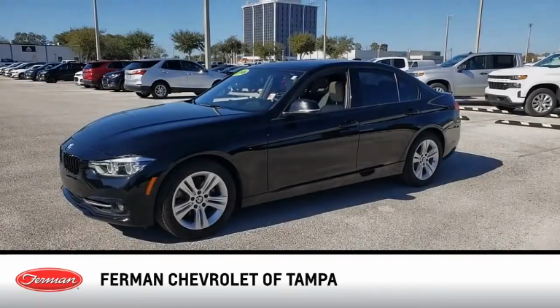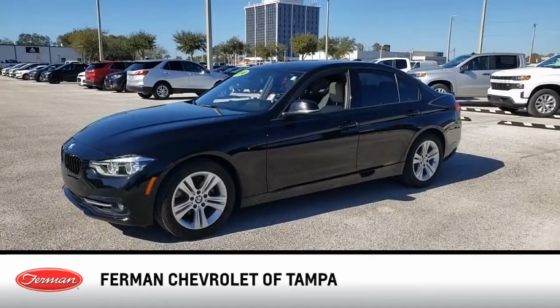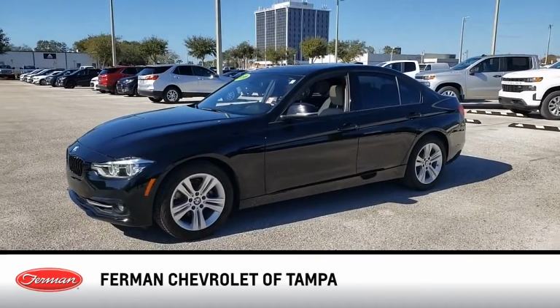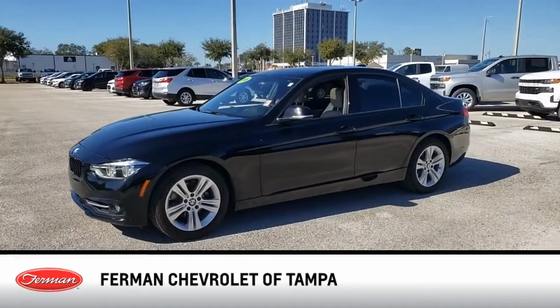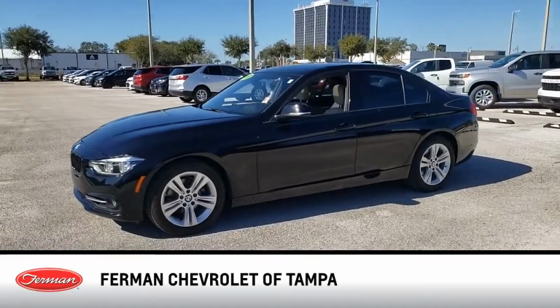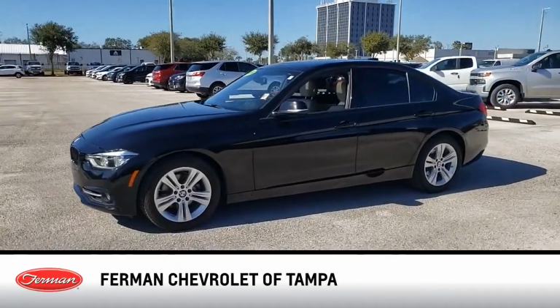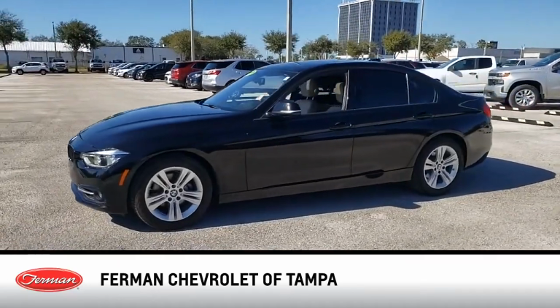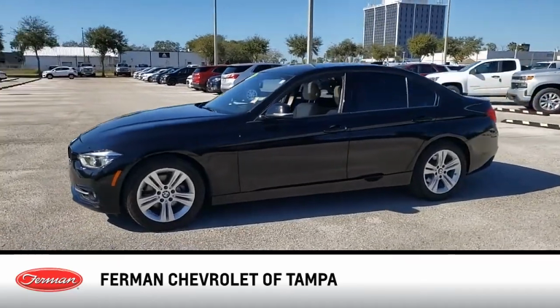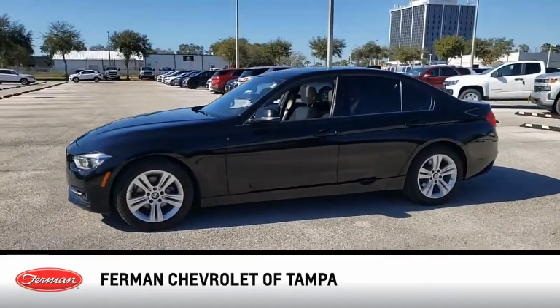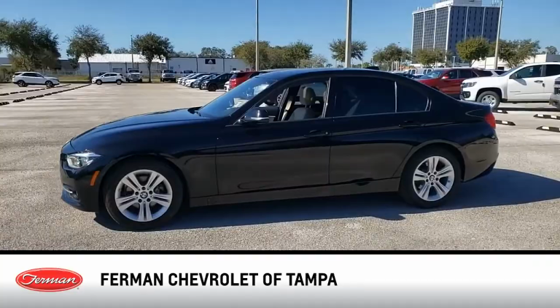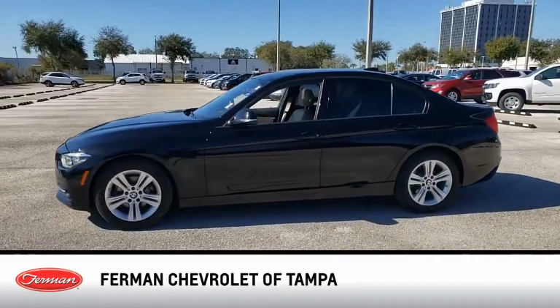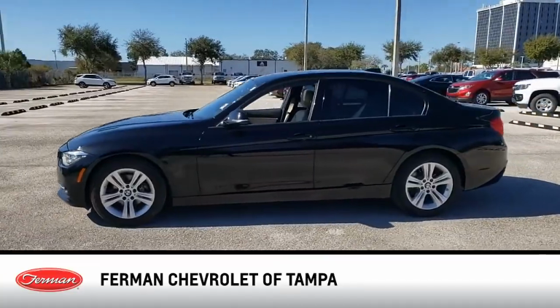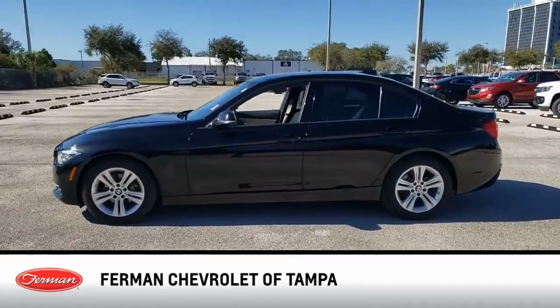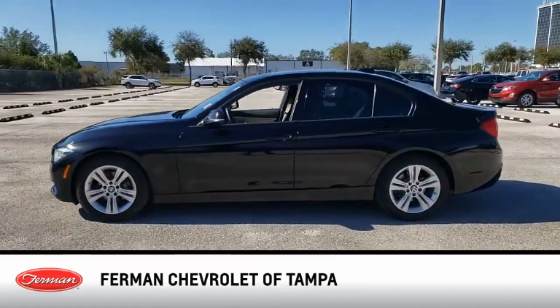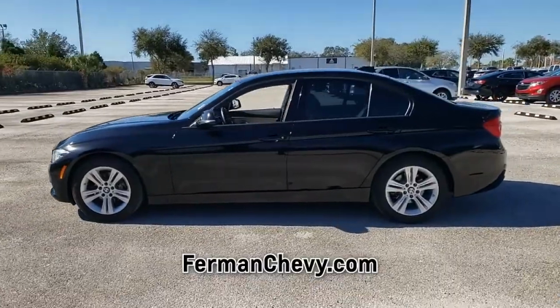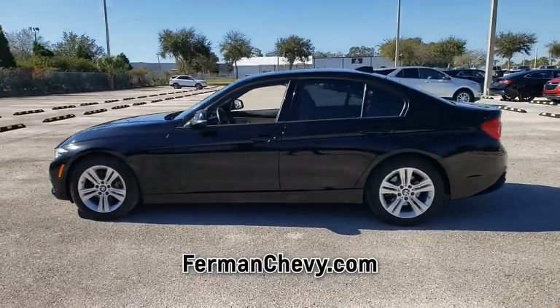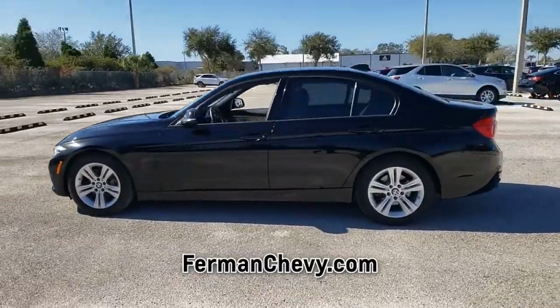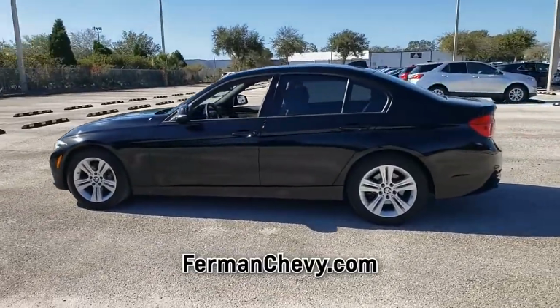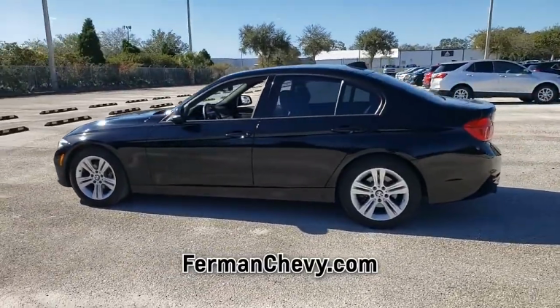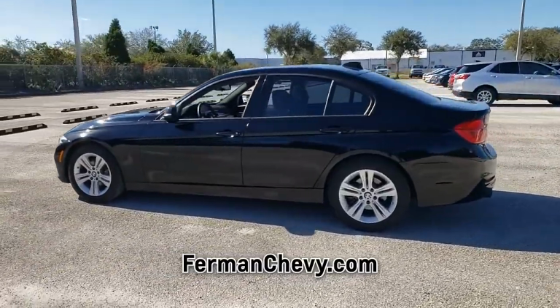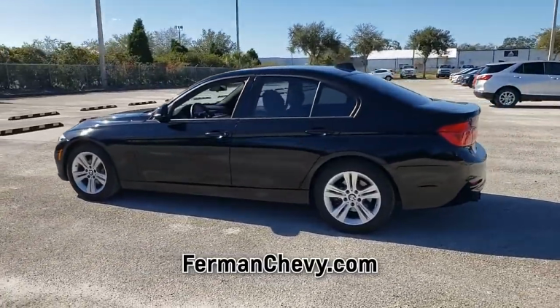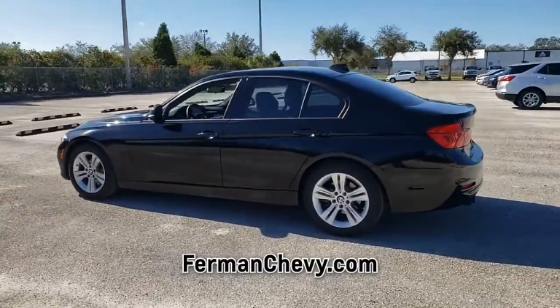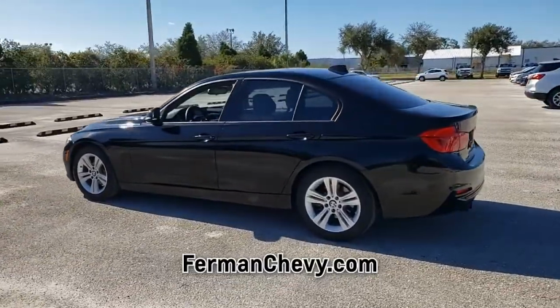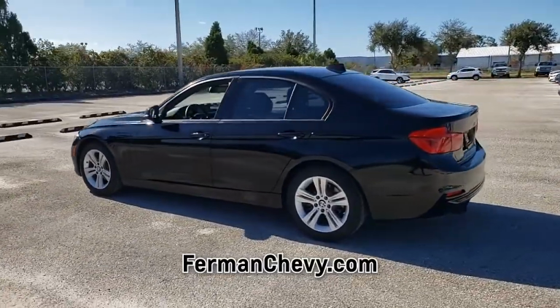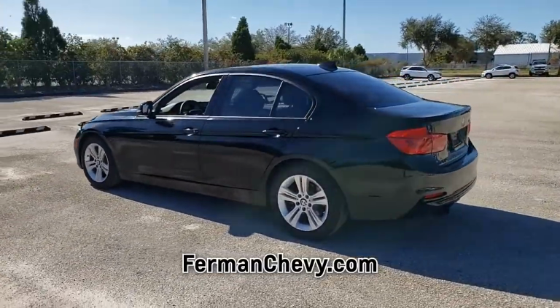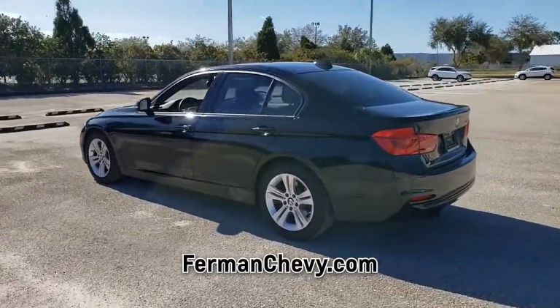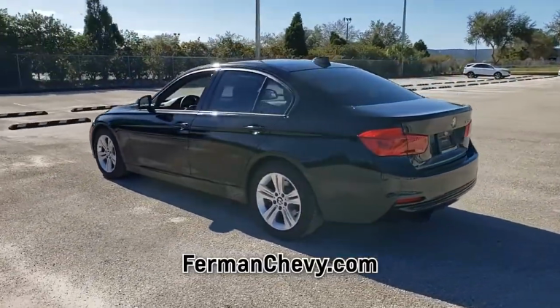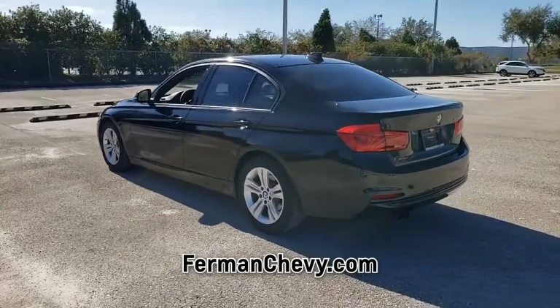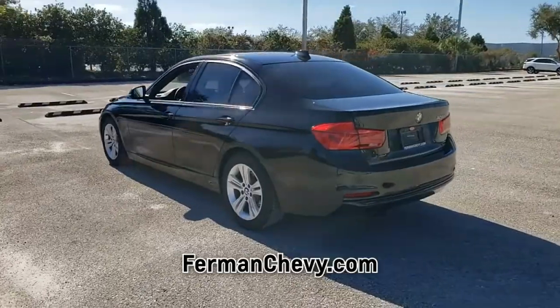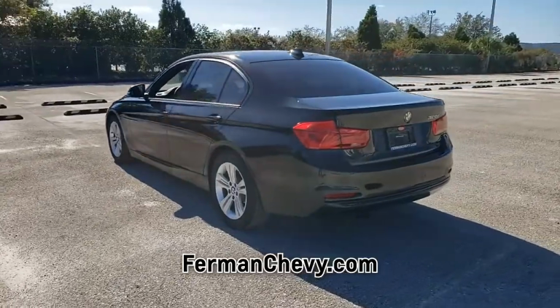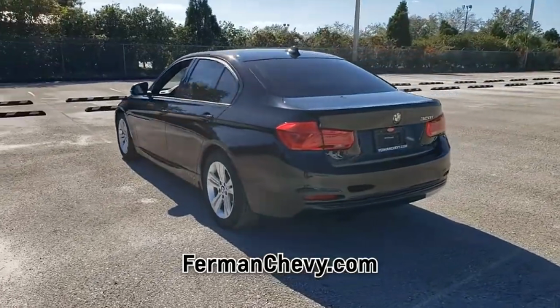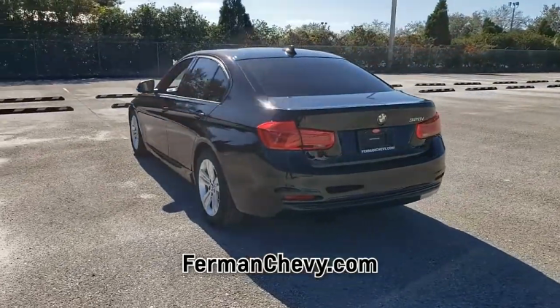This pre-owned black 2016 BMW 3 Series comes equipped with a four-cylinder engine and automatic transmission, and is packed with the features that you need to hit the roads.